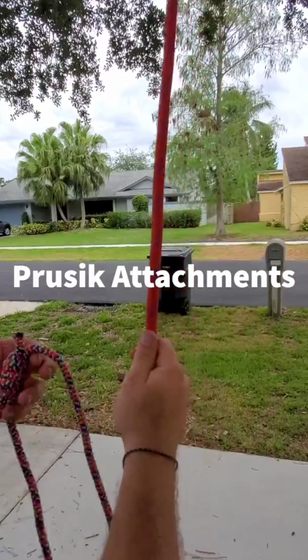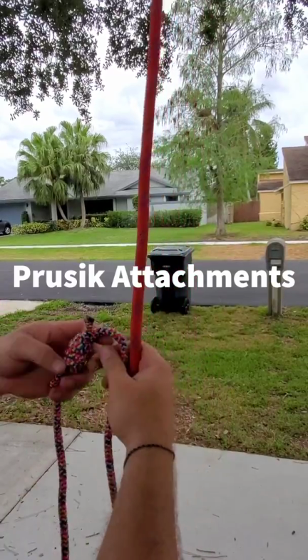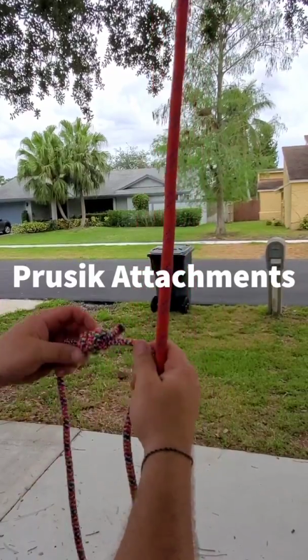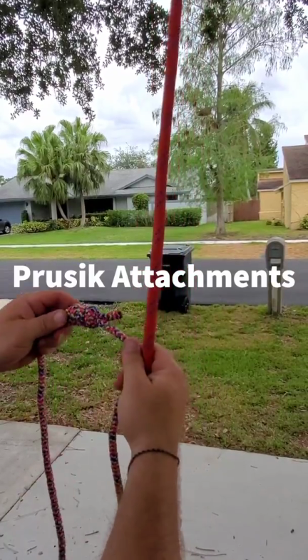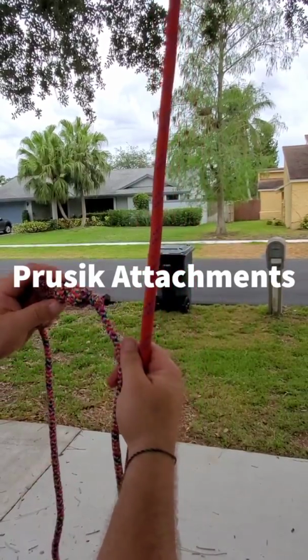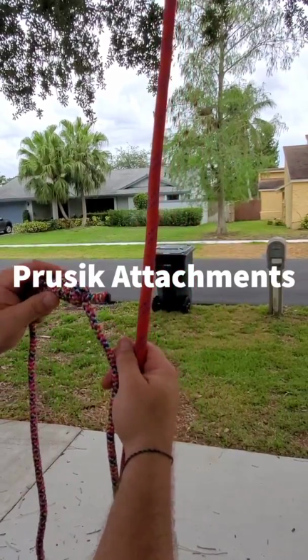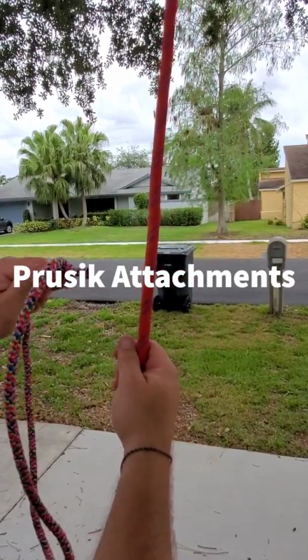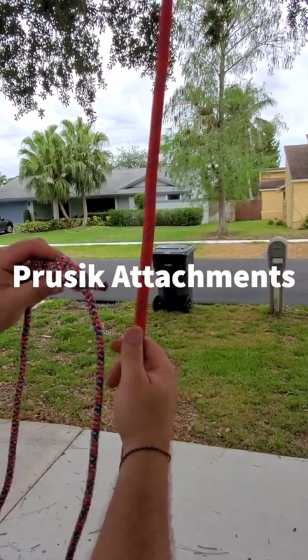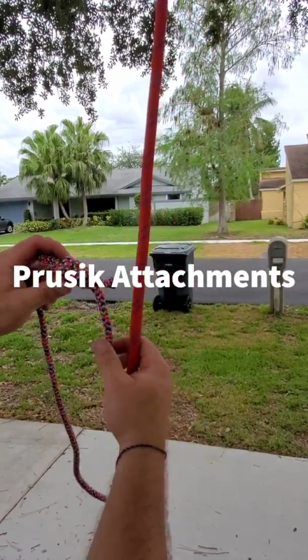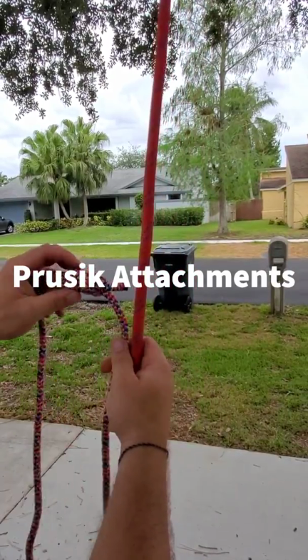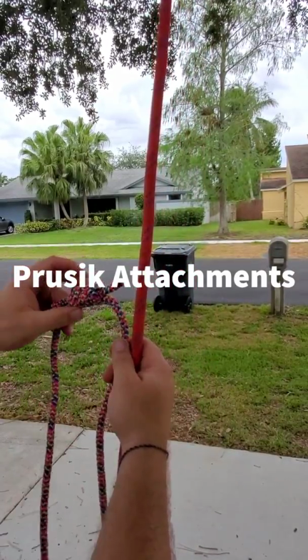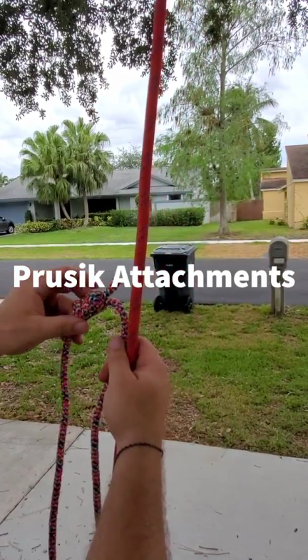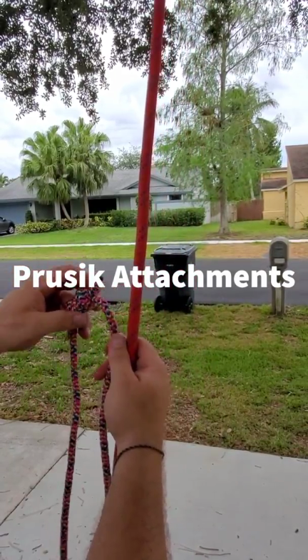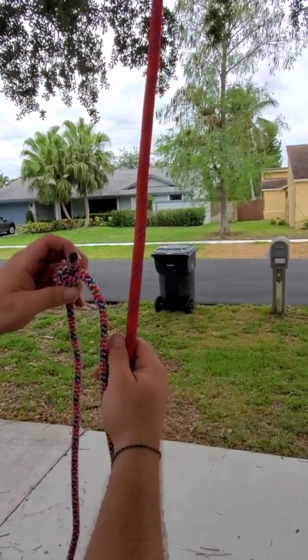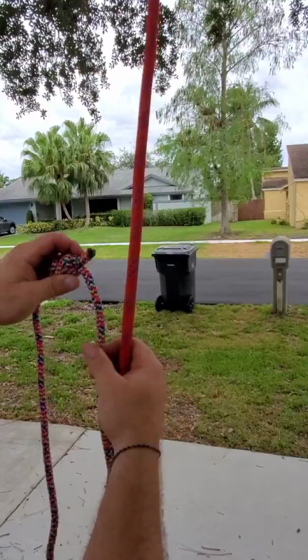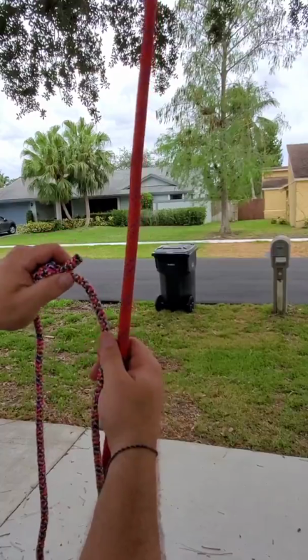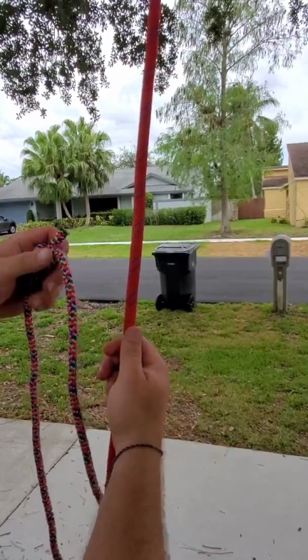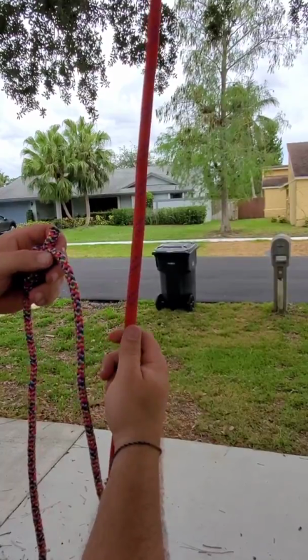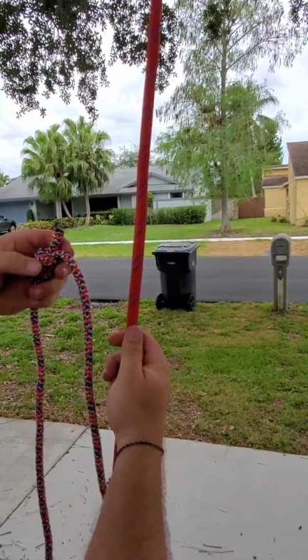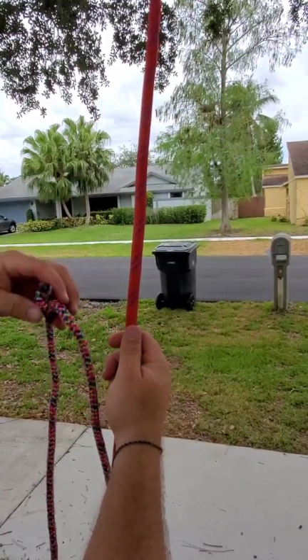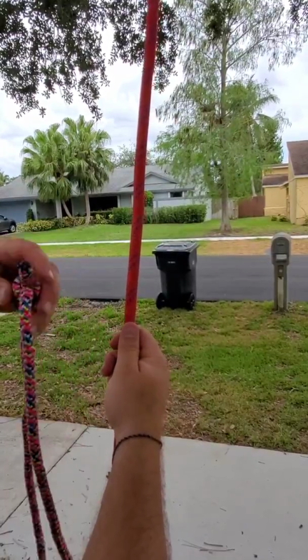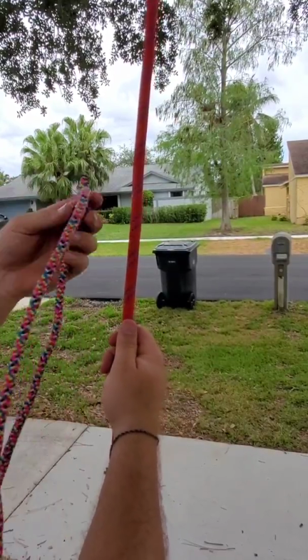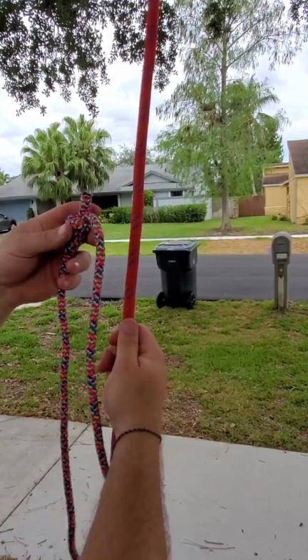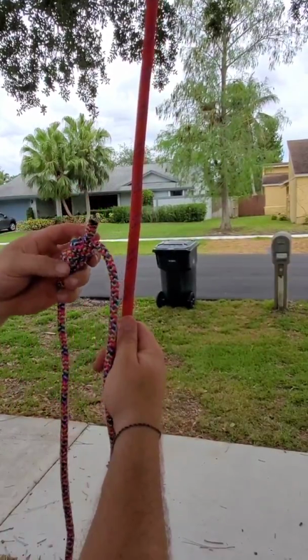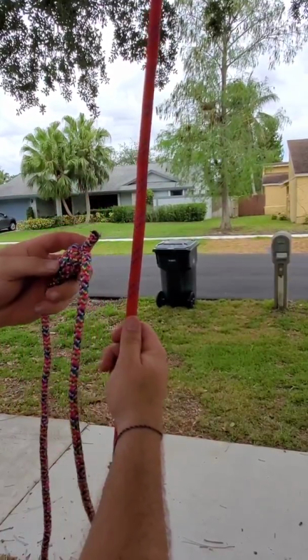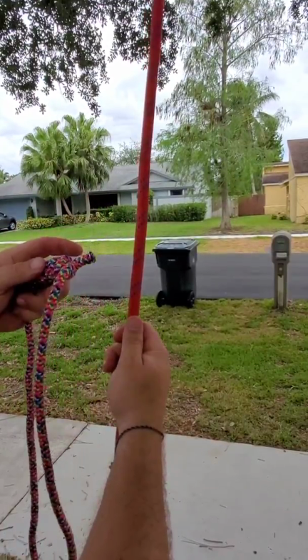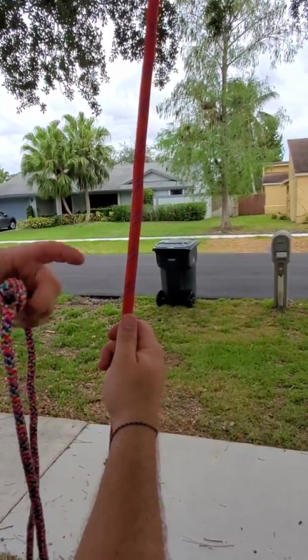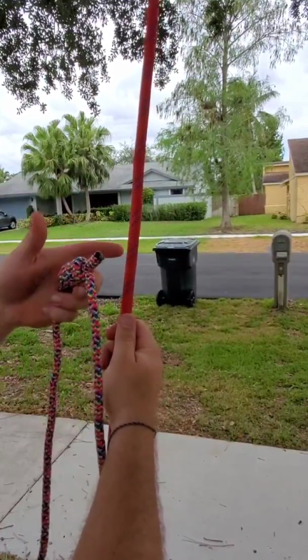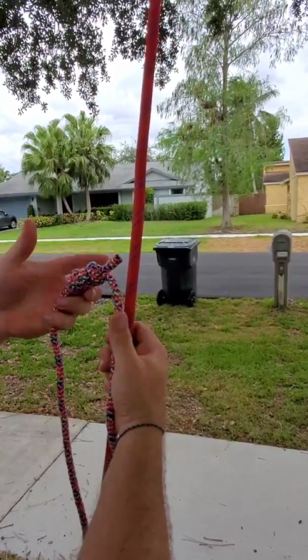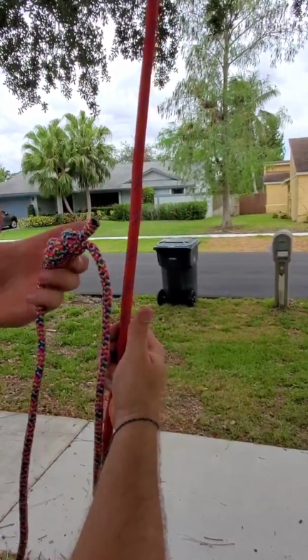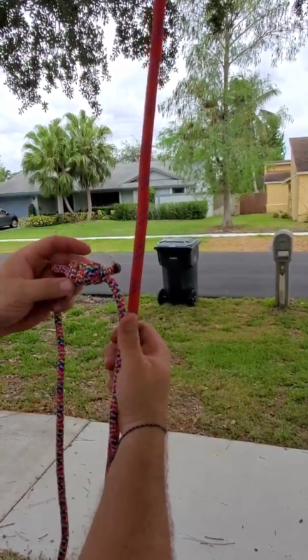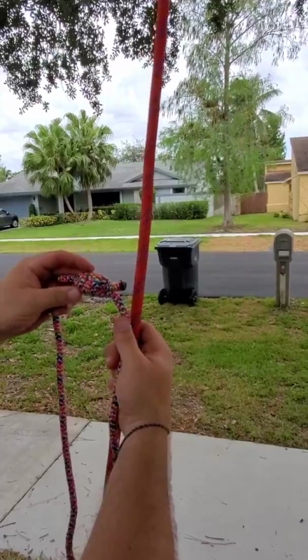Today's video is going to be on 8-millimeter cordage rated for 16 kilonewtons or 3,597 pounds. We're going to show you four different ways to attach the cordage to the rope, or press the cord to the rope.